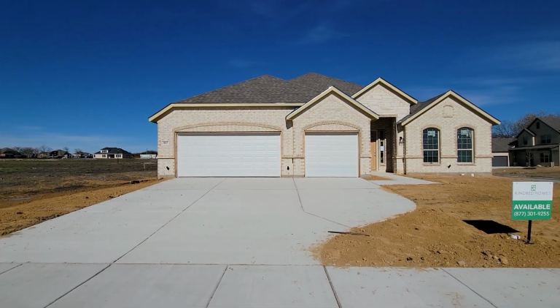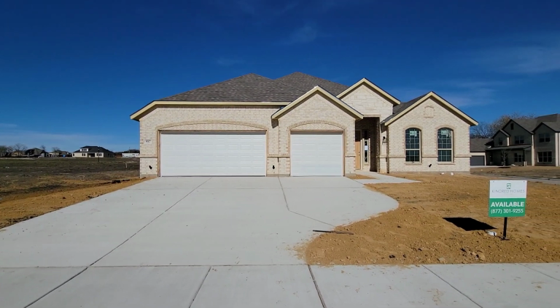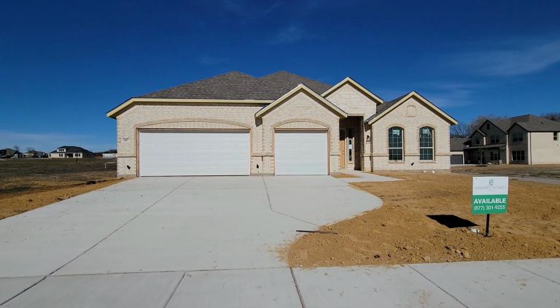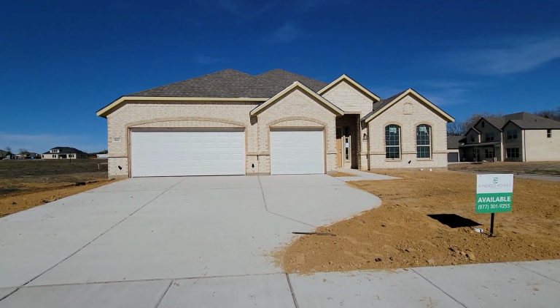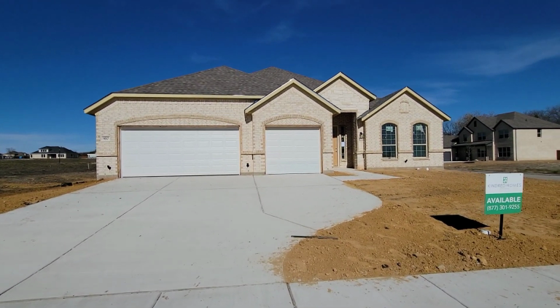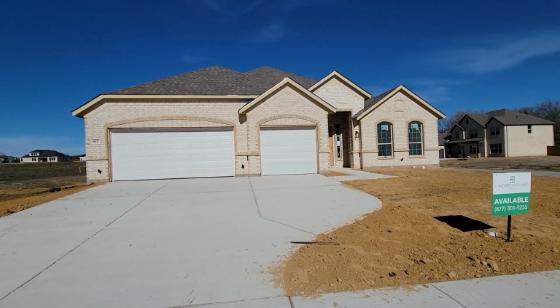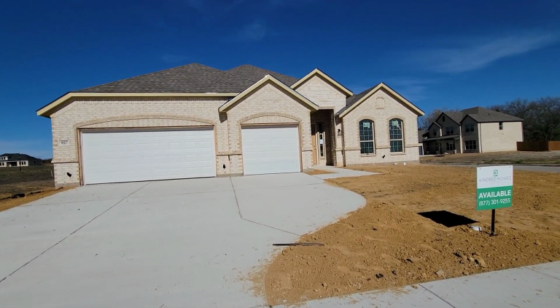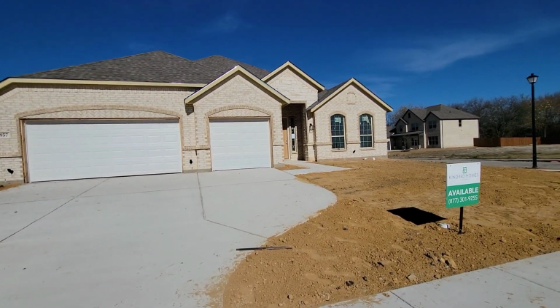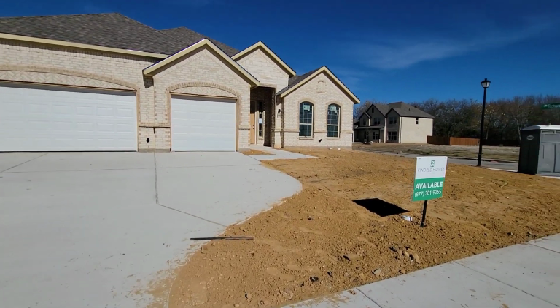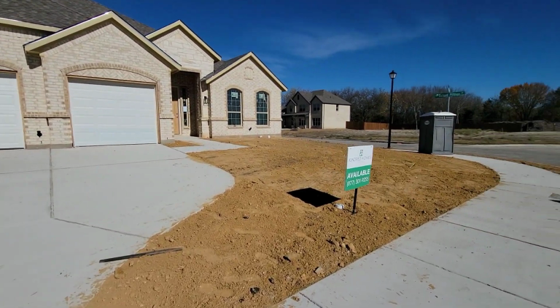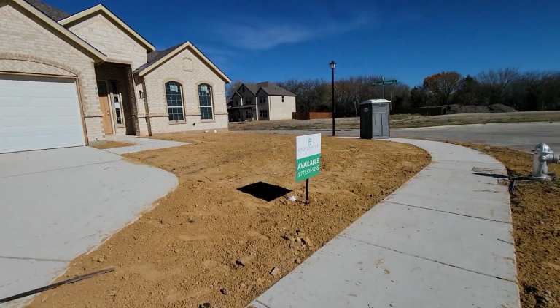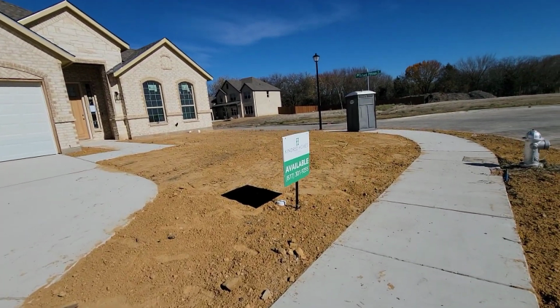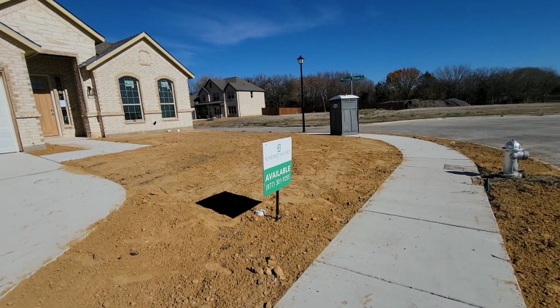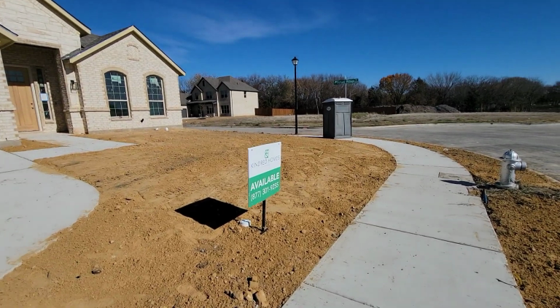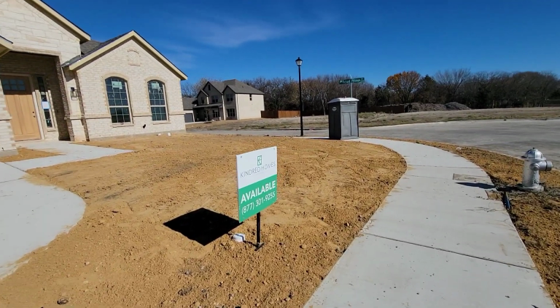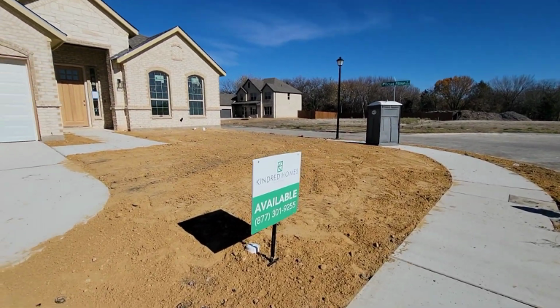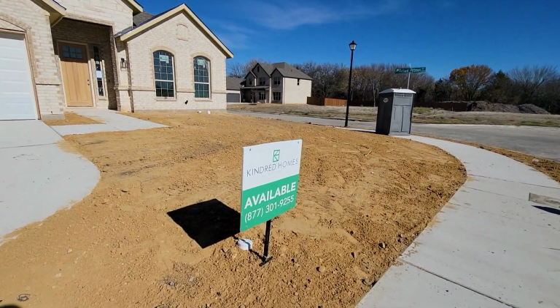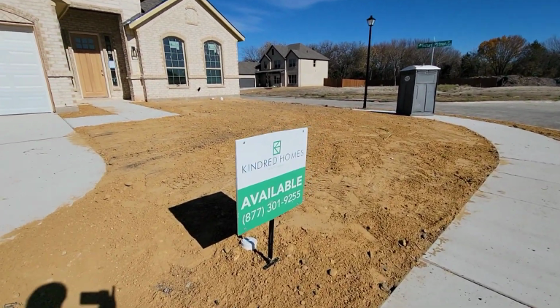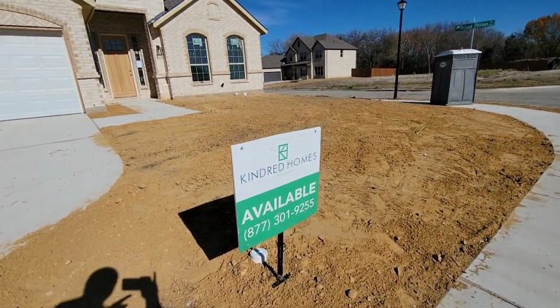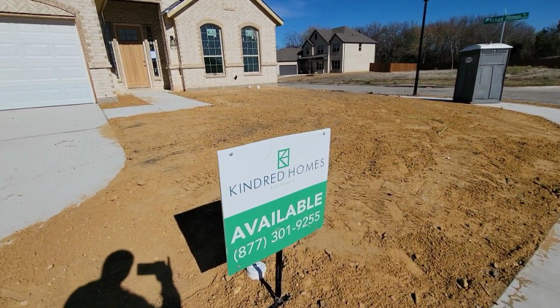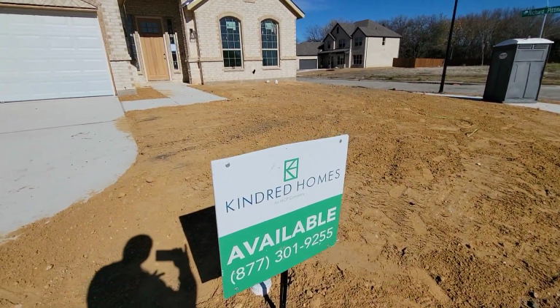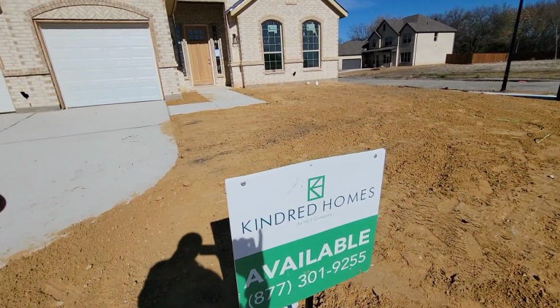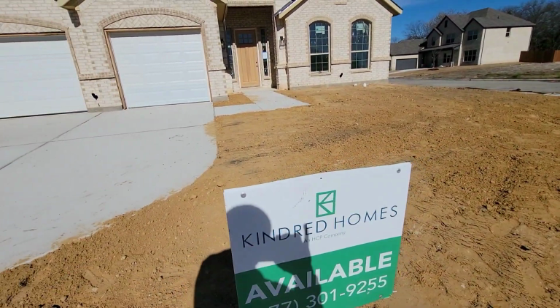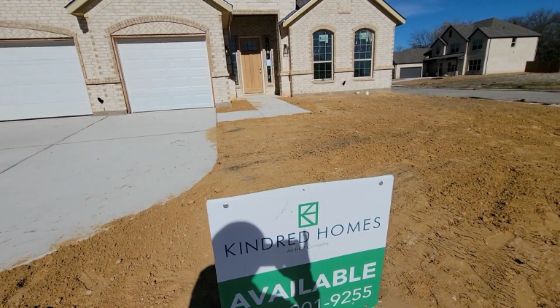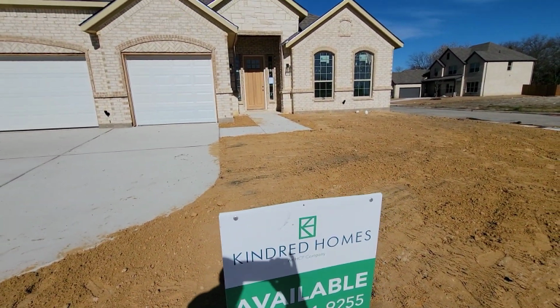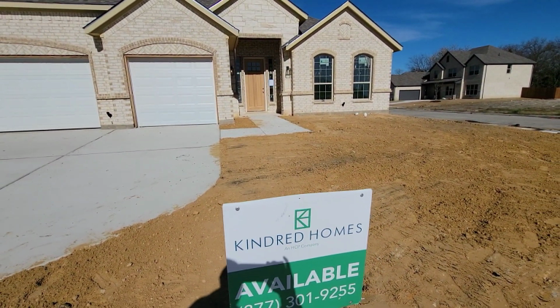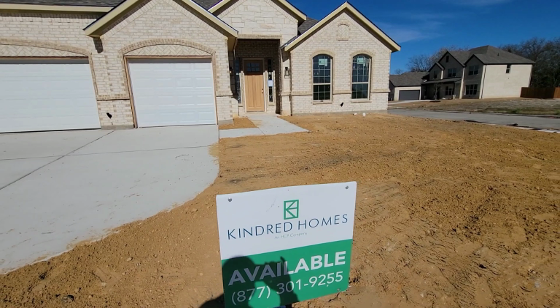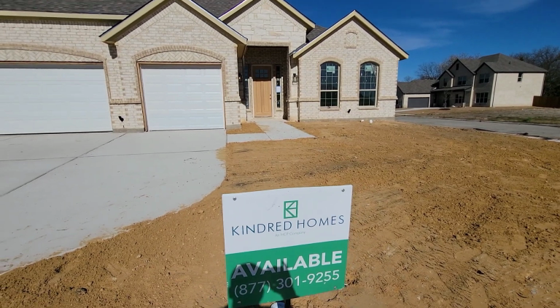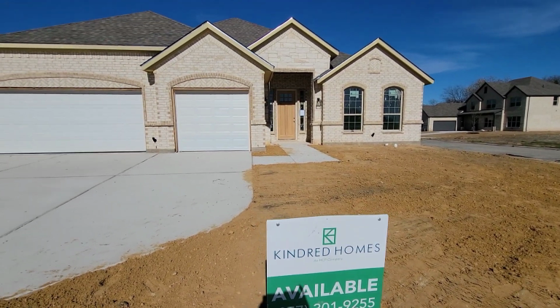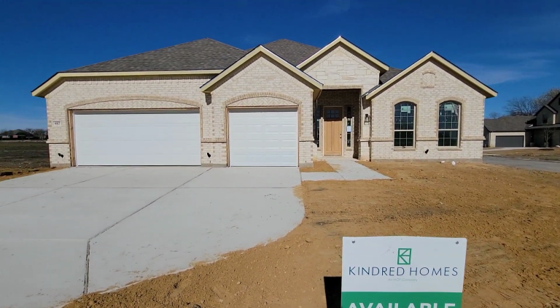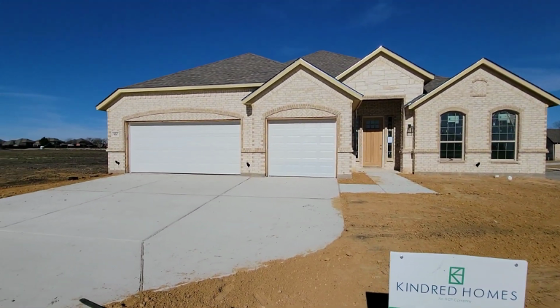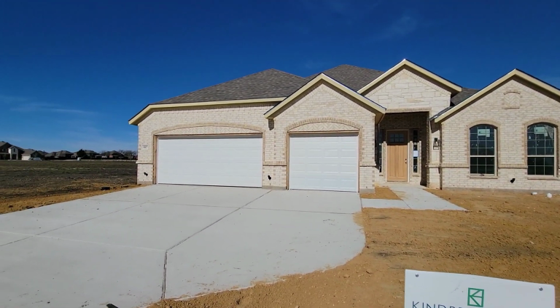What's up, everybody? It's Boxhead 5760, right here in DeSoto, Texas at Kendrick Holmes. The name of the neighborhood is called Kinsdale. That is the name of the neighborhood.